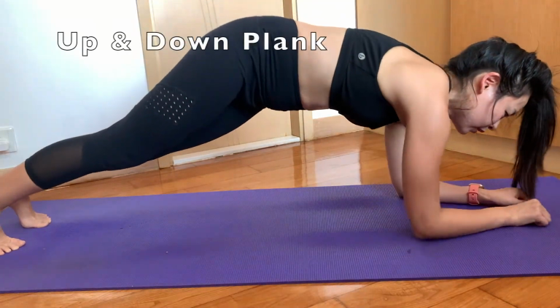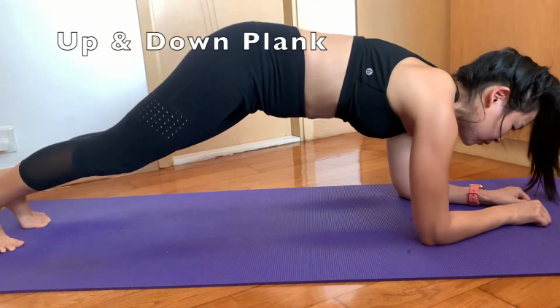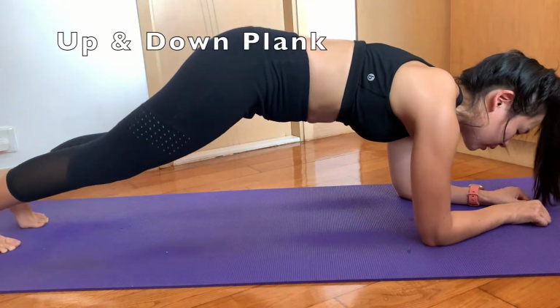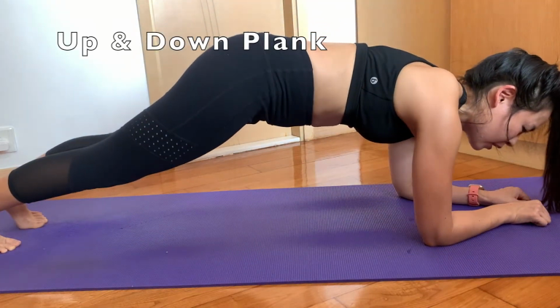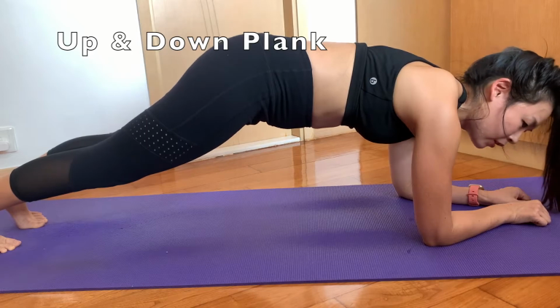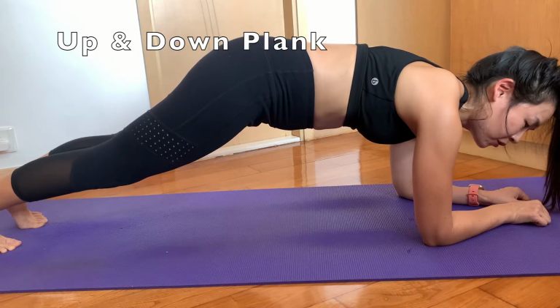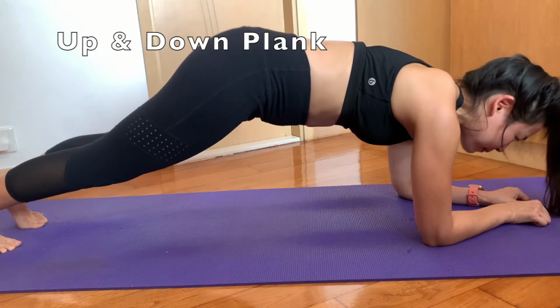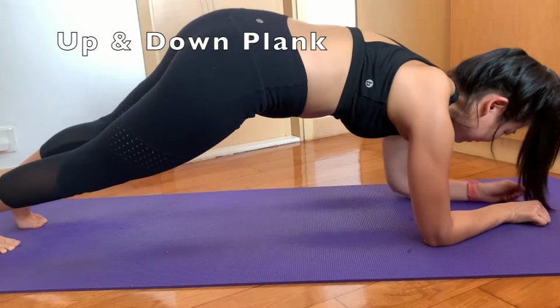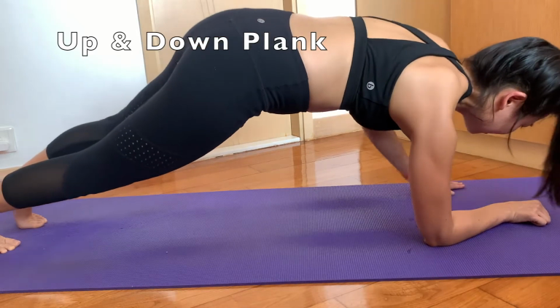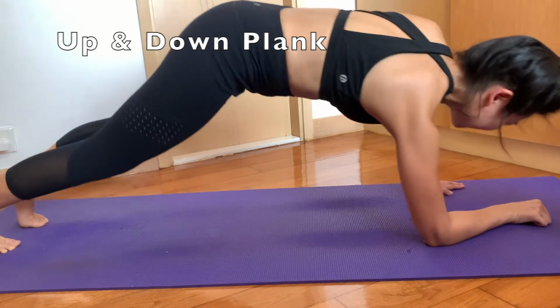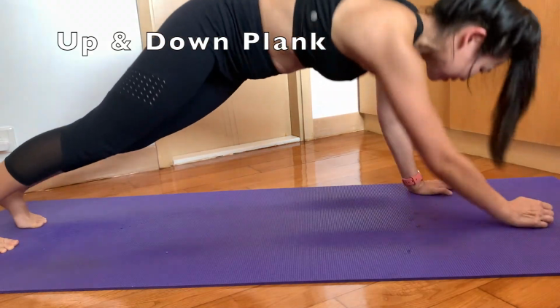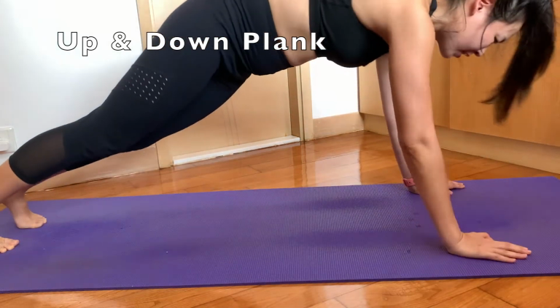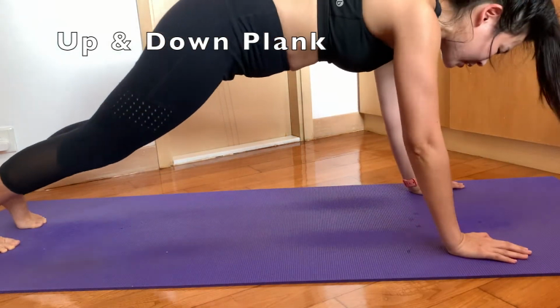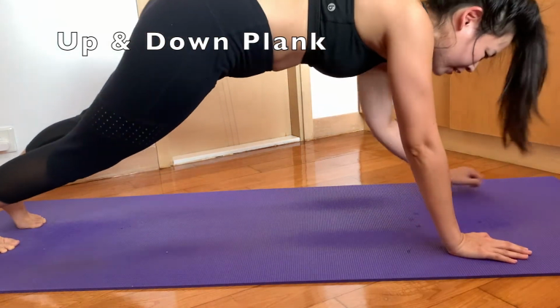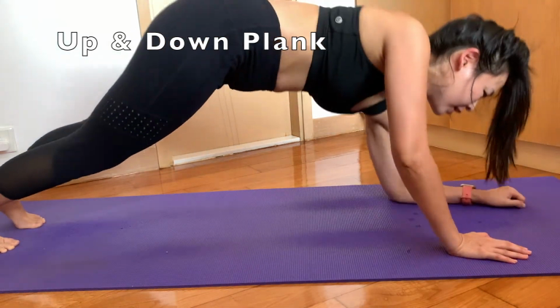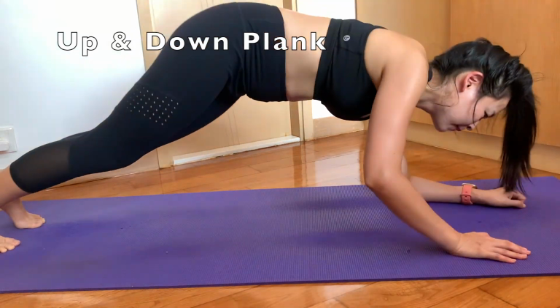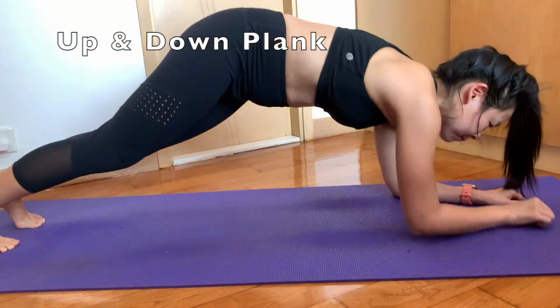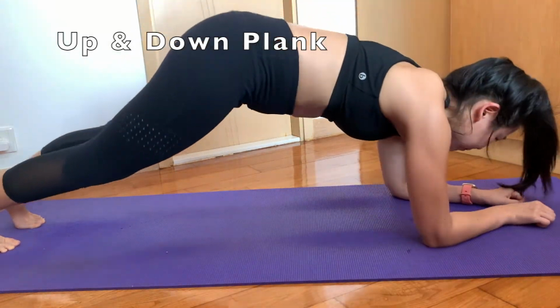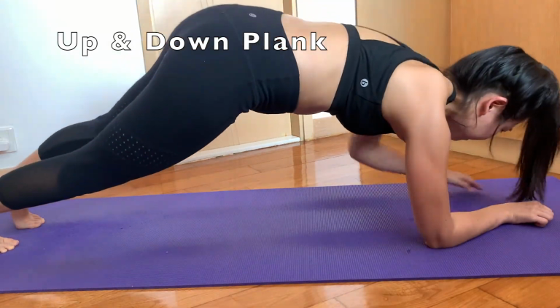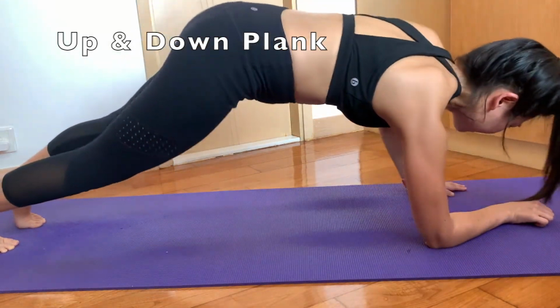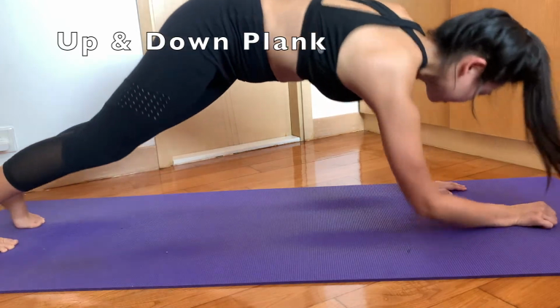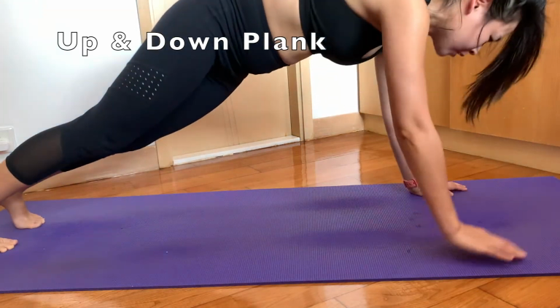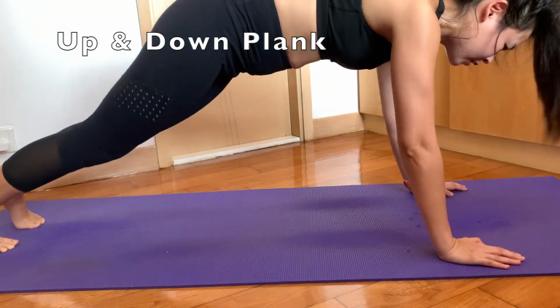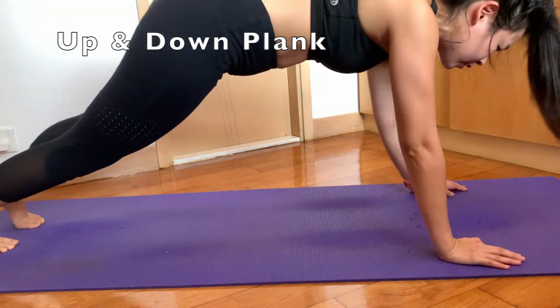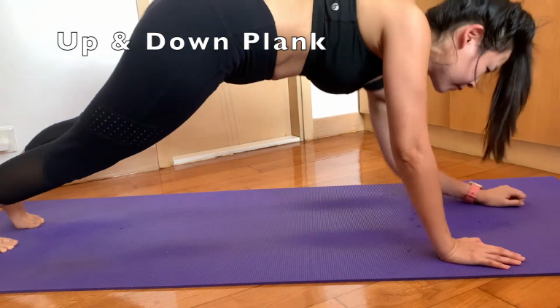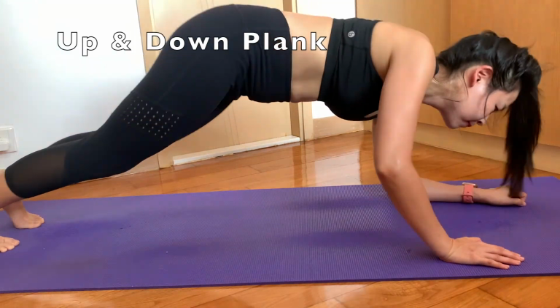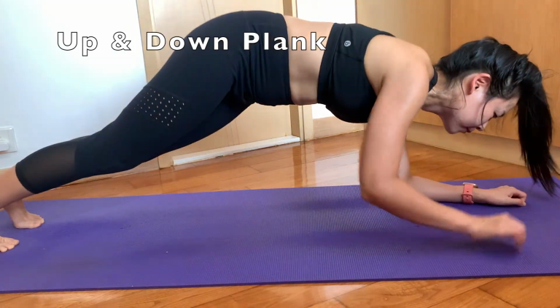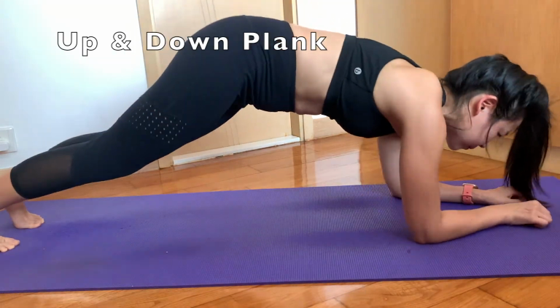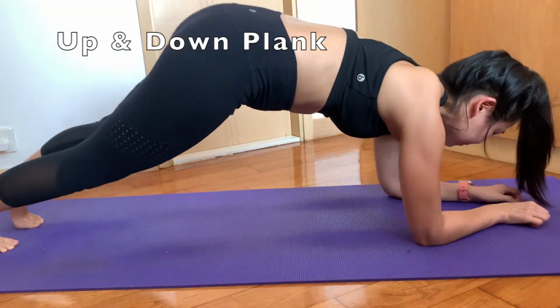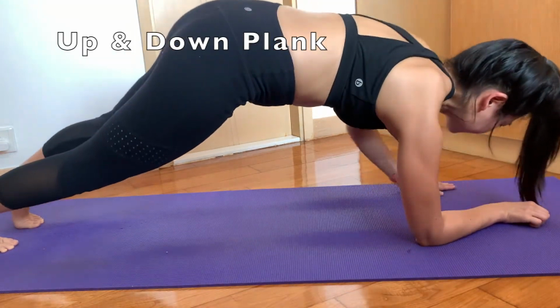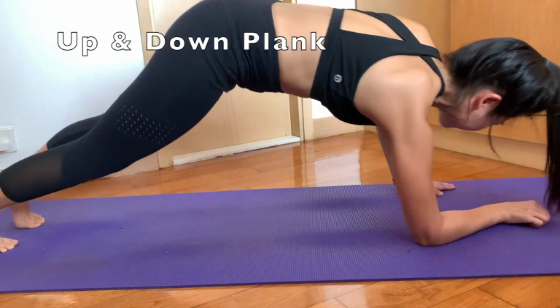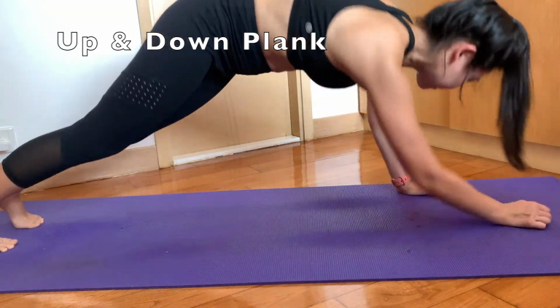When doing the up and down plank, try to keep your body as stable as possible so that you don't twist your arms and shoulders and injure yourself.